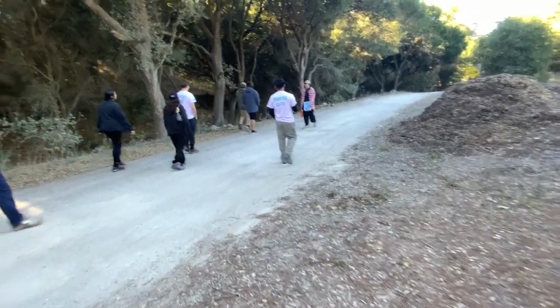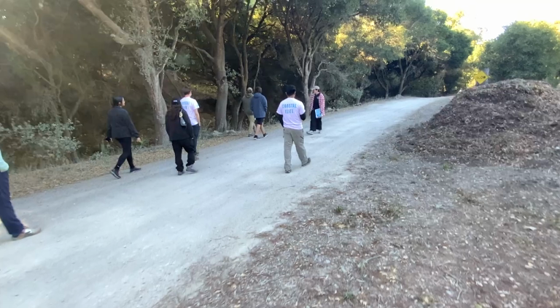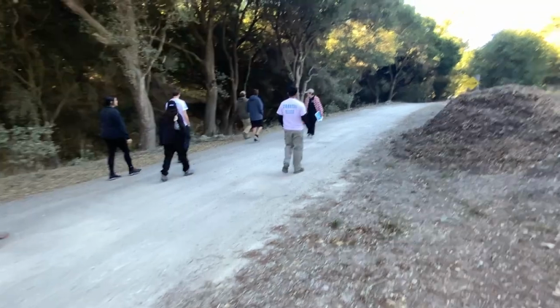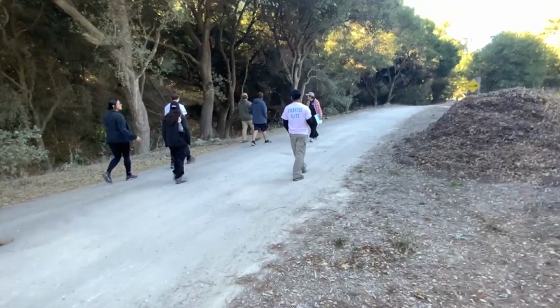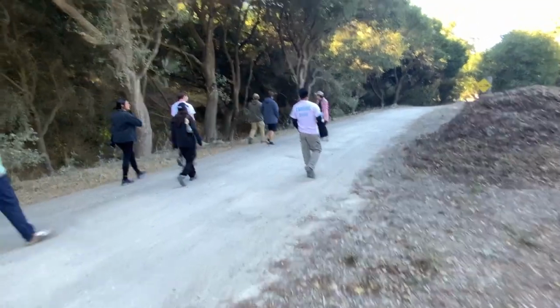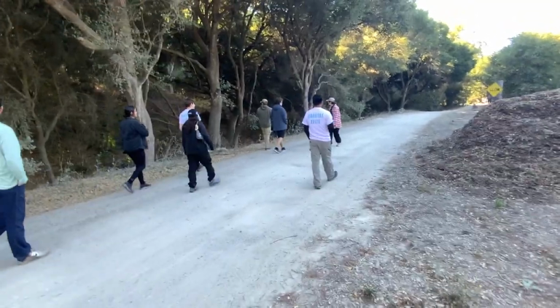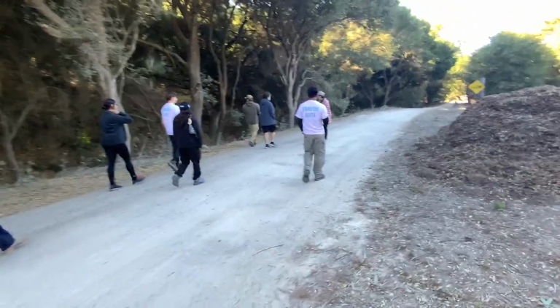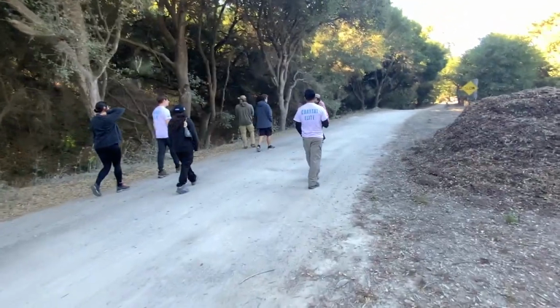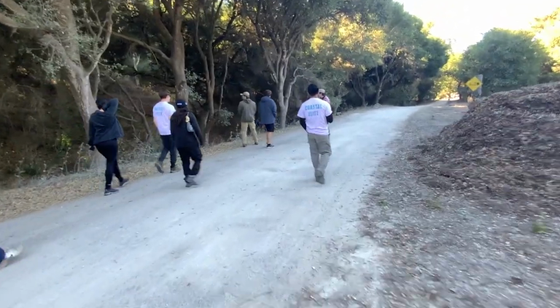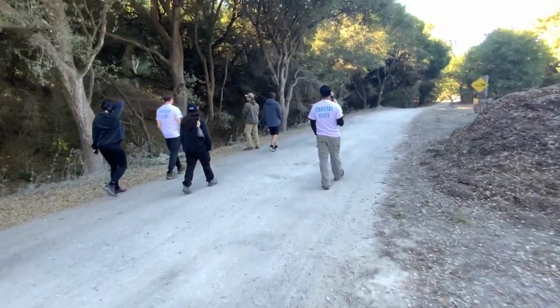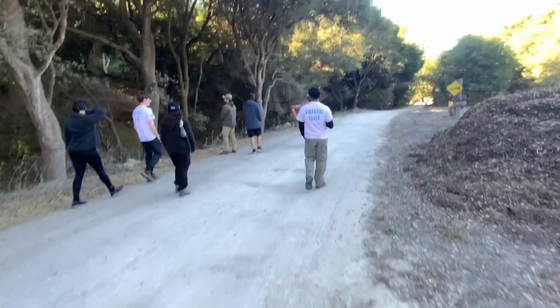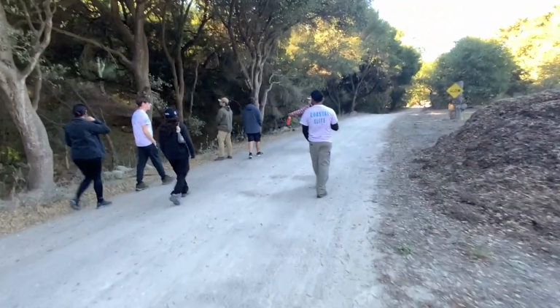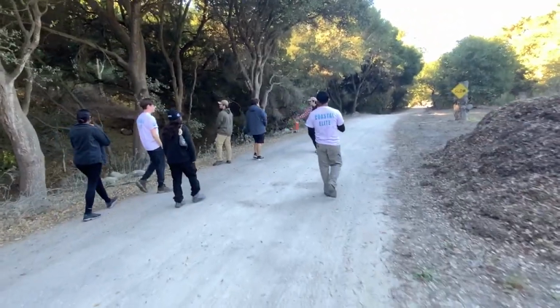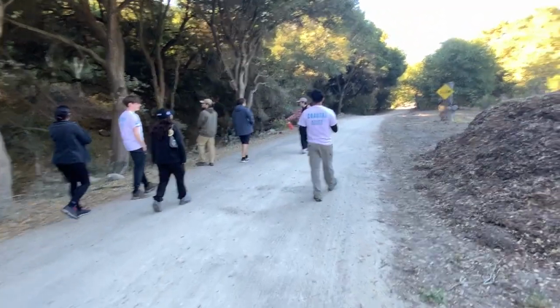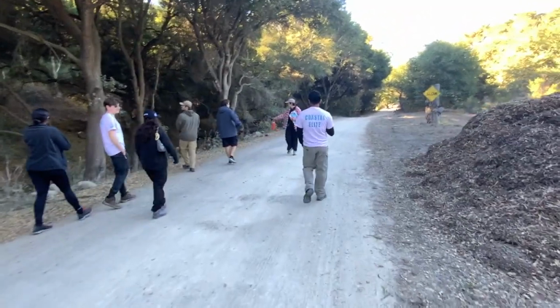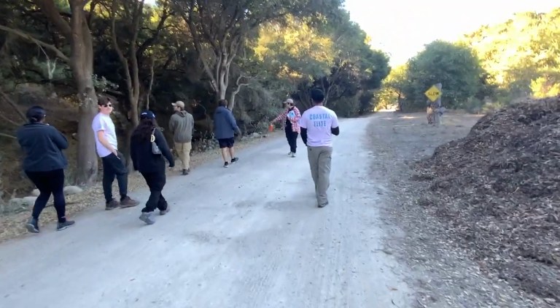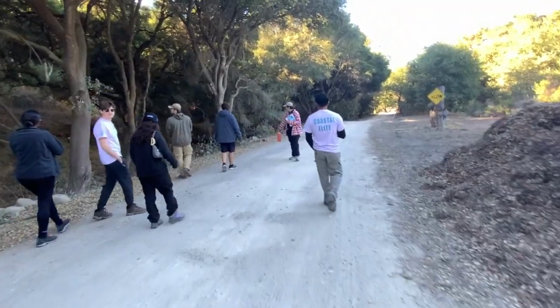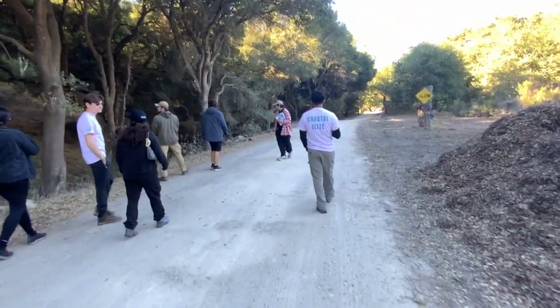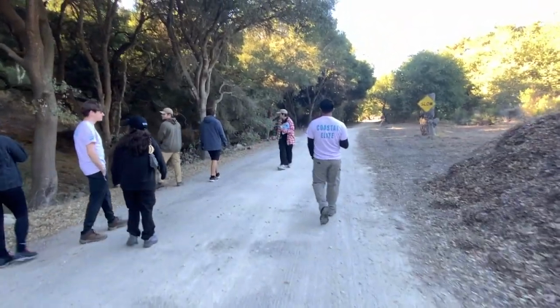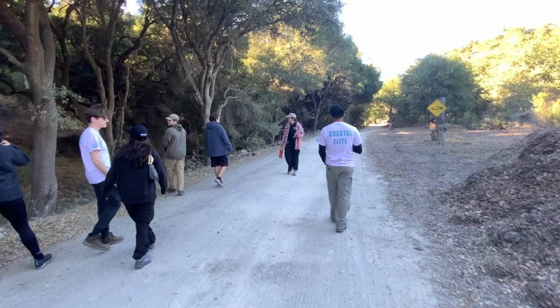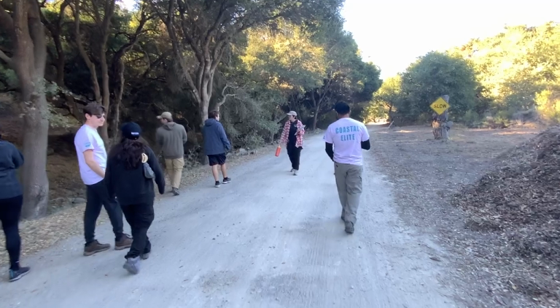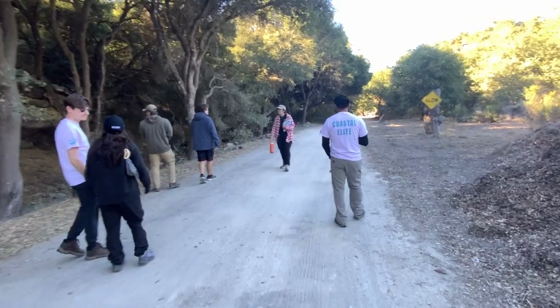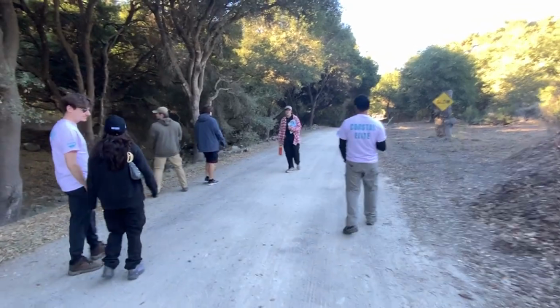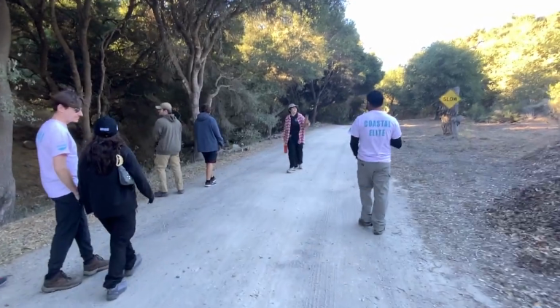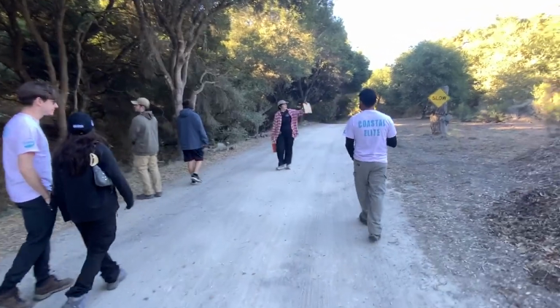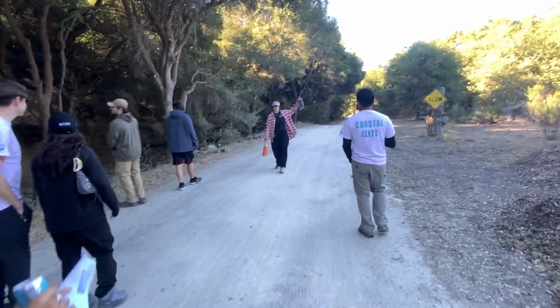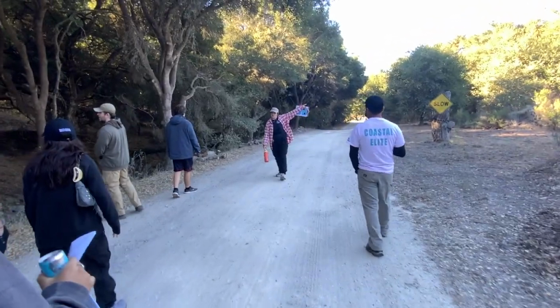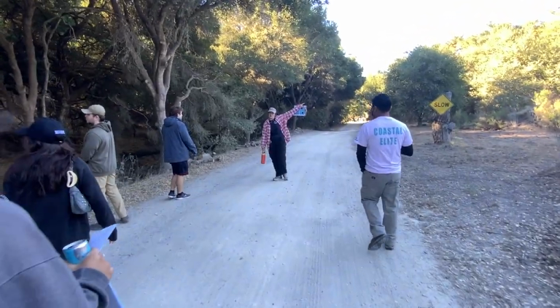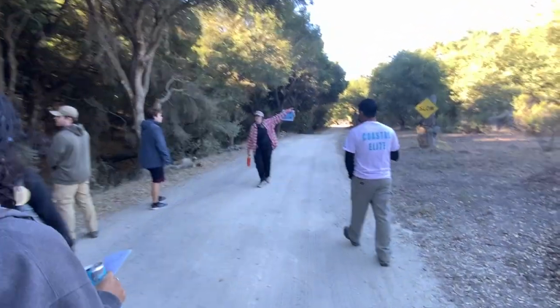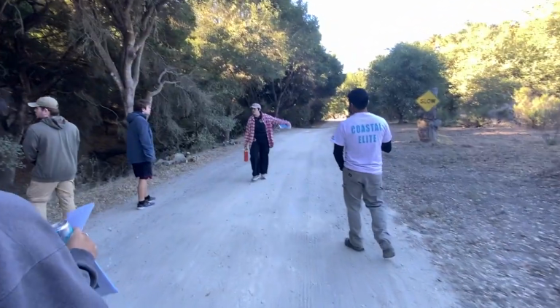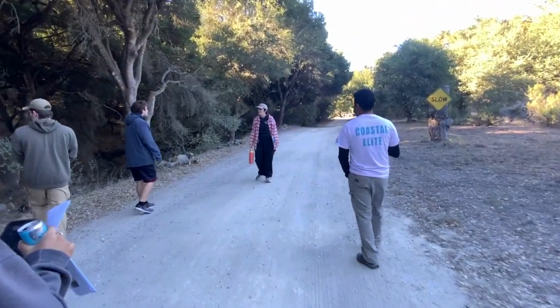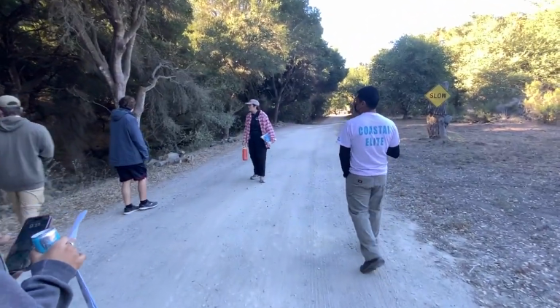This is our second stream on the property. This one's ephemeral, so we only get water during the winter. The larger stream is on the other side of the property.